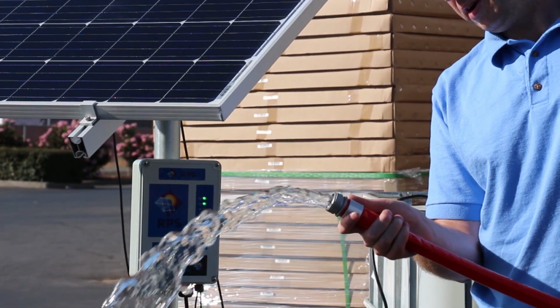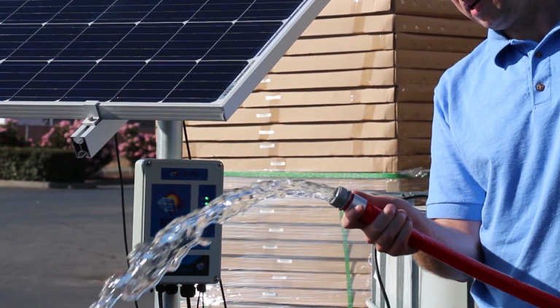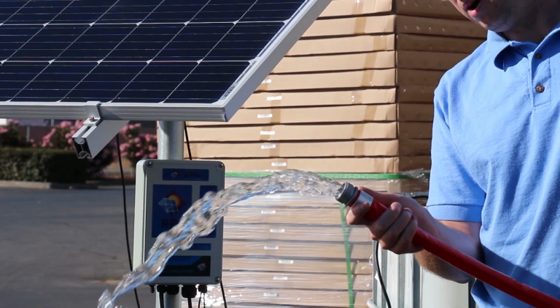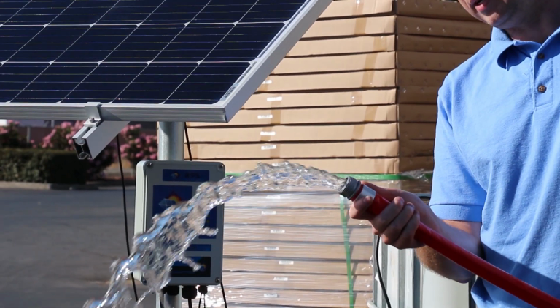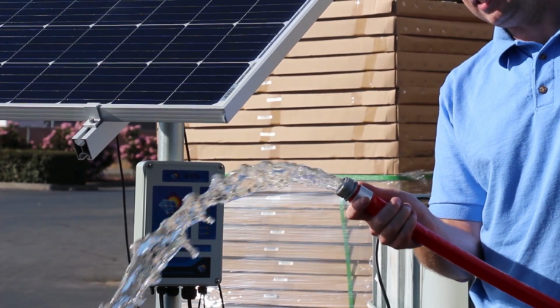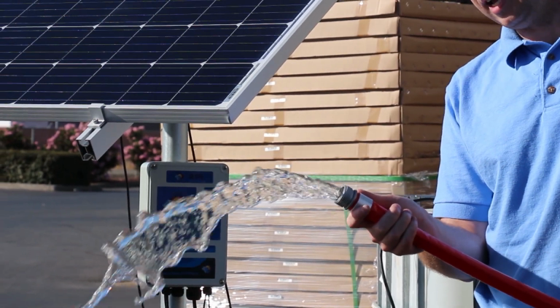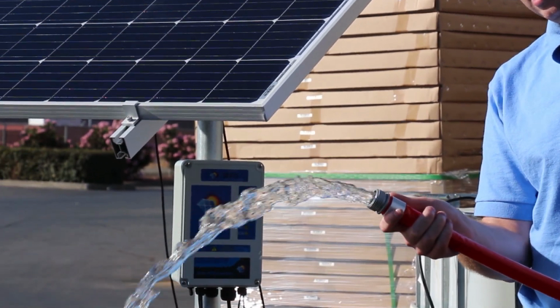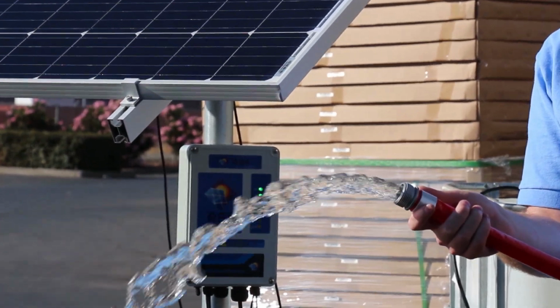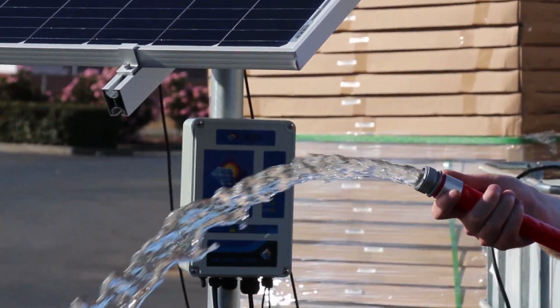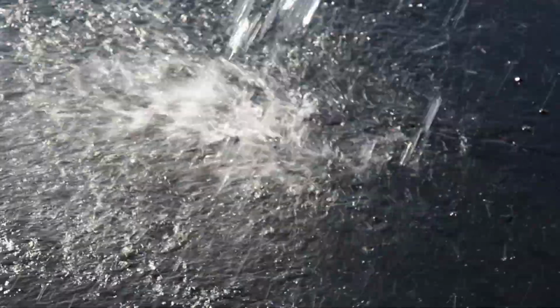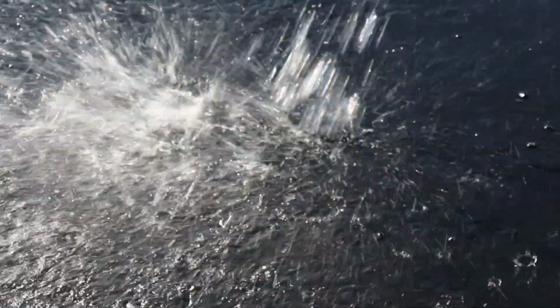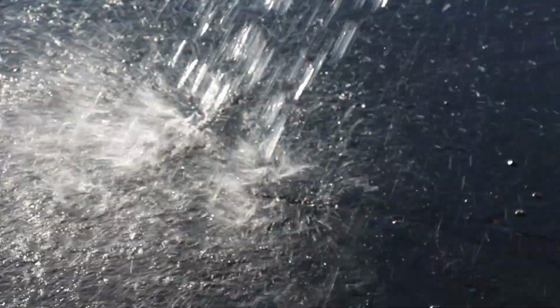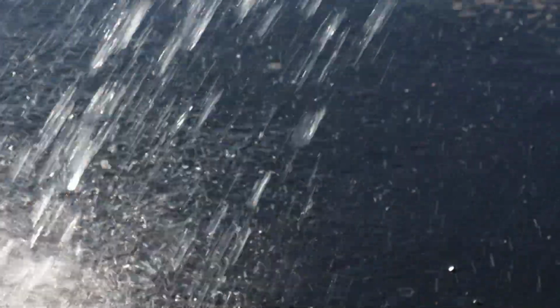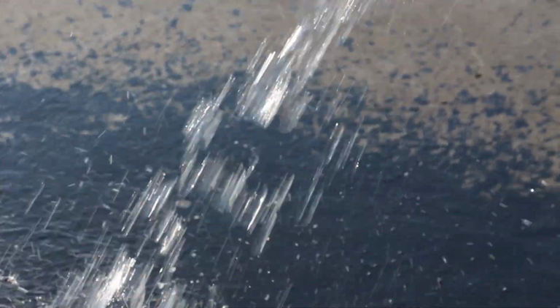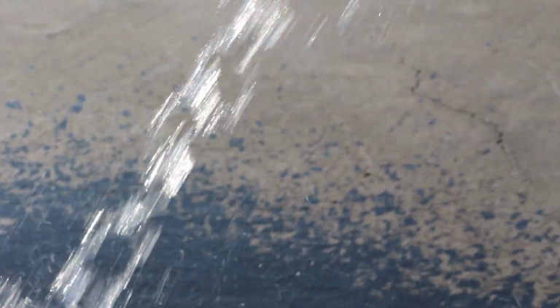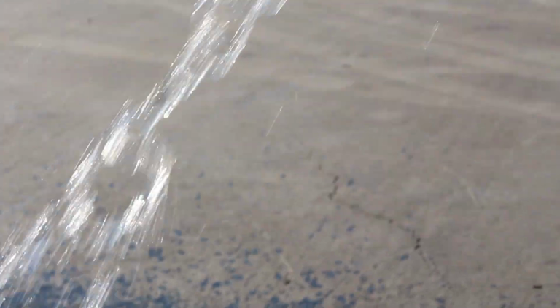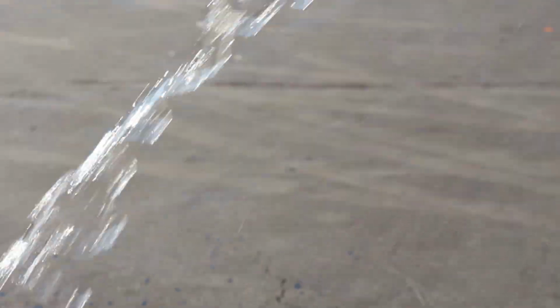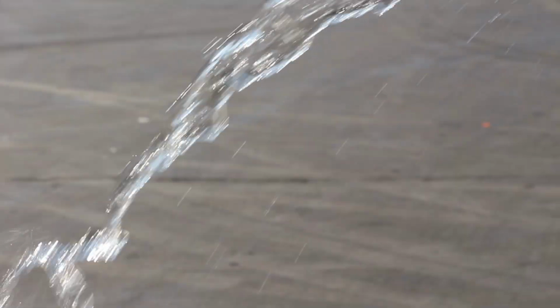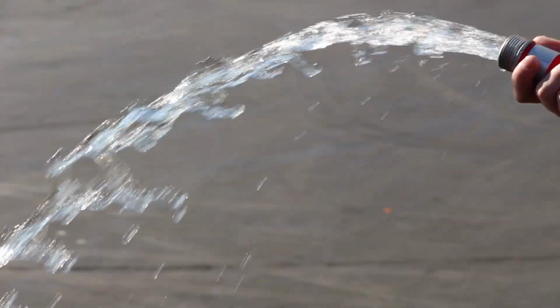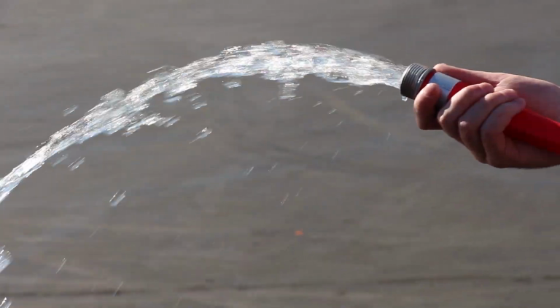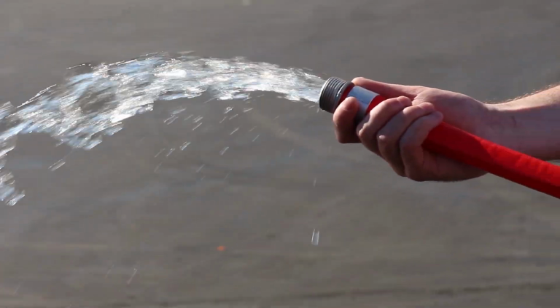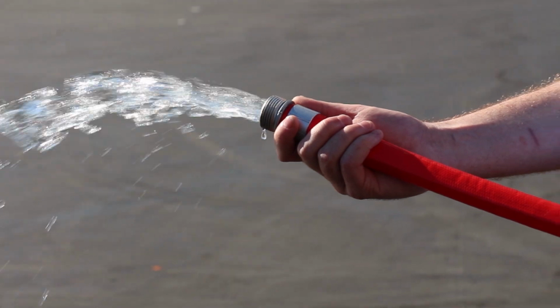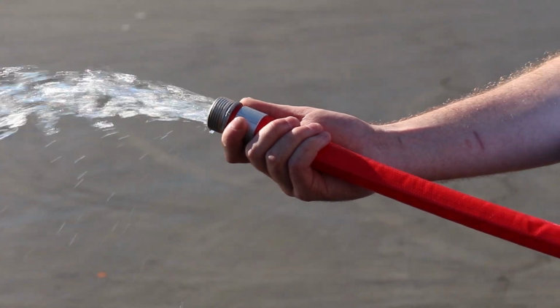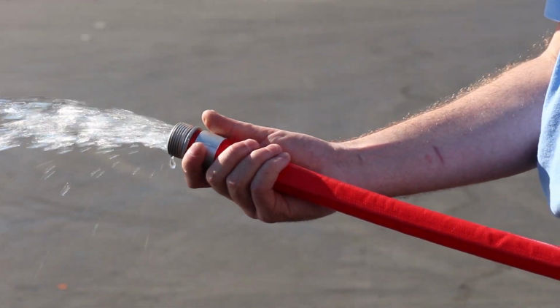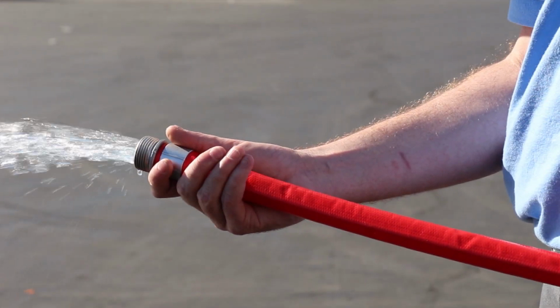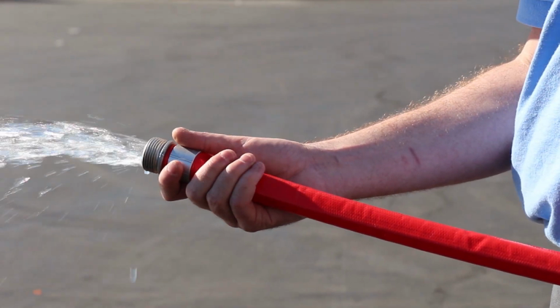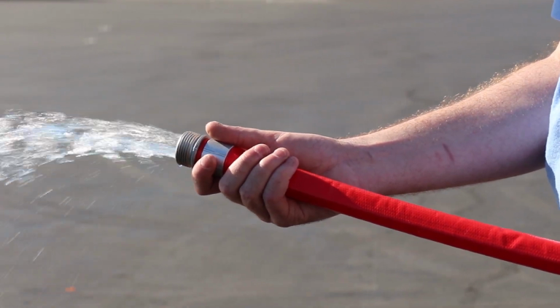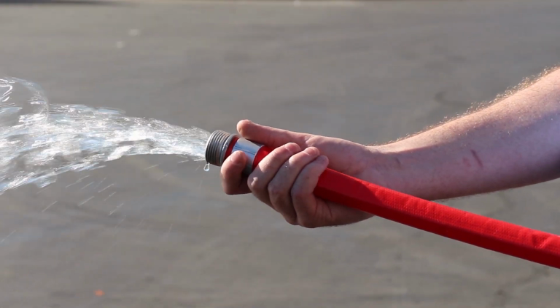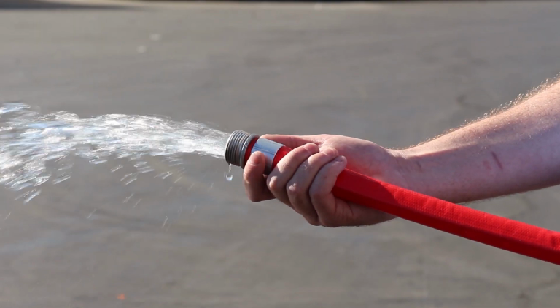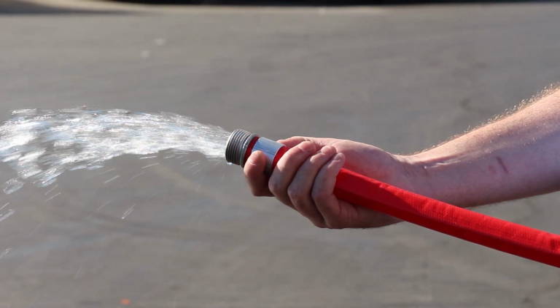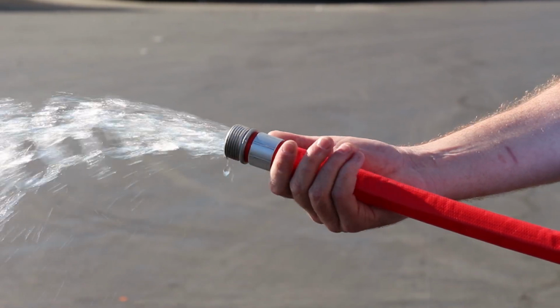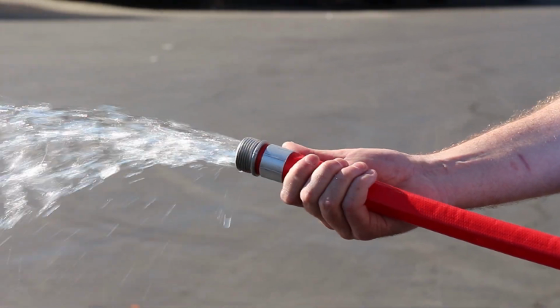Right now we're looking at about six to eight gallons a minute, and pretty quickly it'll get up to around 10 plus gallons a minute. At zero head this pump will actually do around 14 gallons a minute, but when you're at 50 to 100 feet of head it's gonna reduce slightly to 8 to 10 gallons a minute.